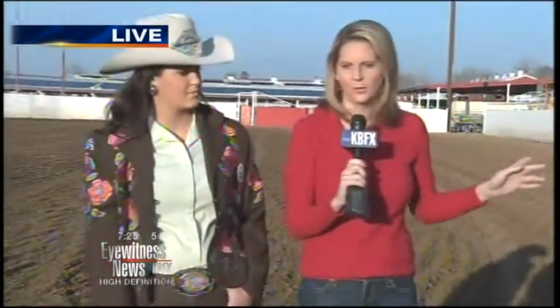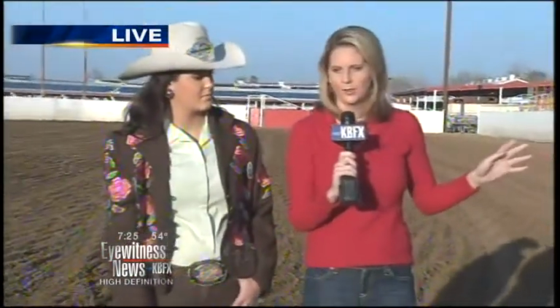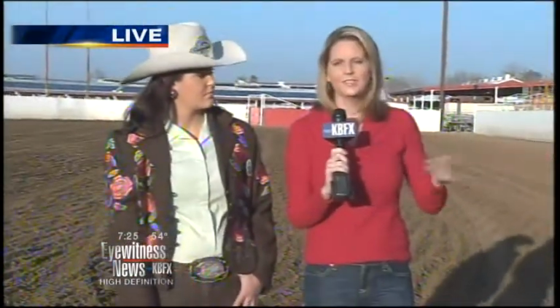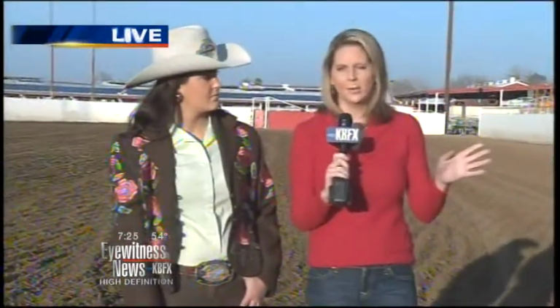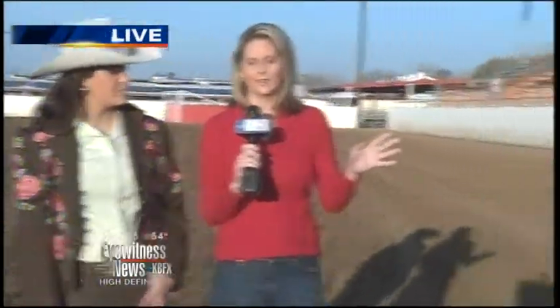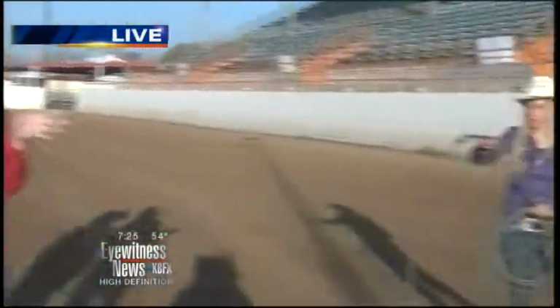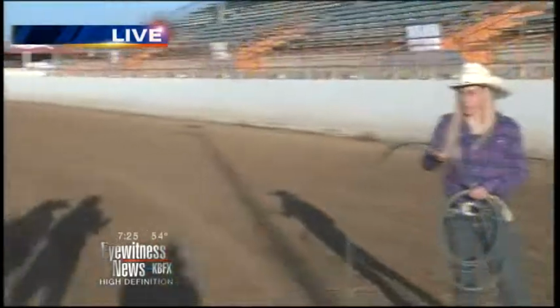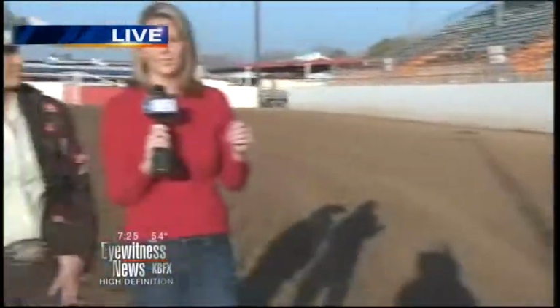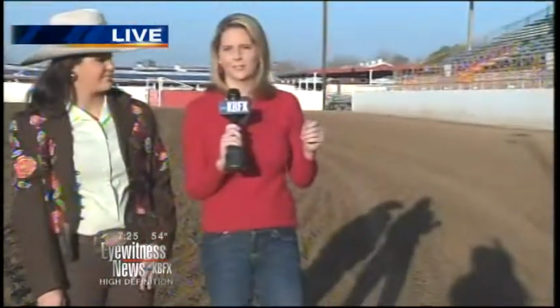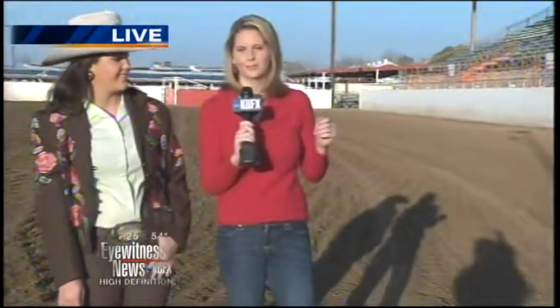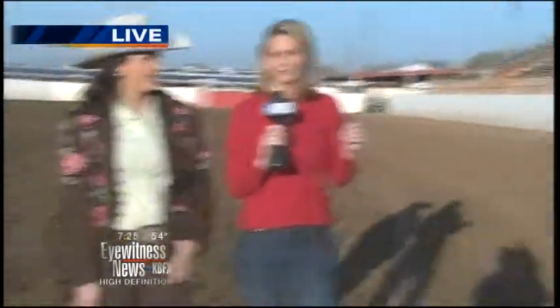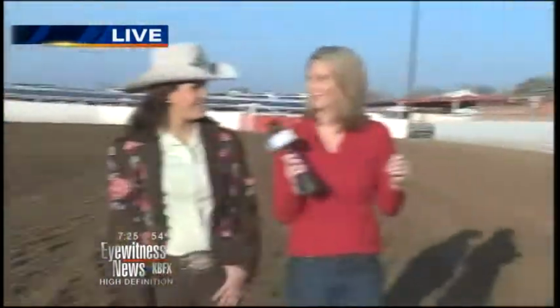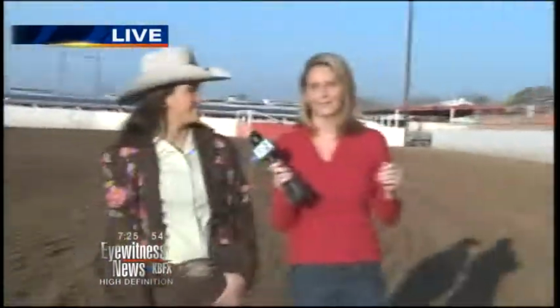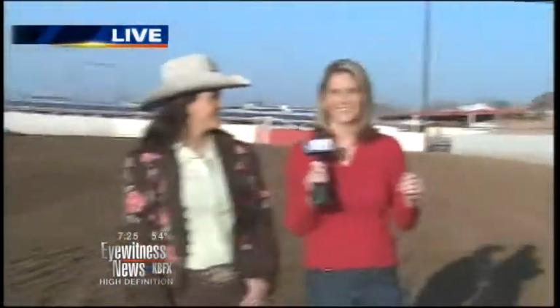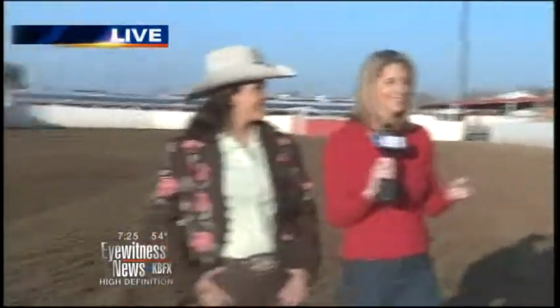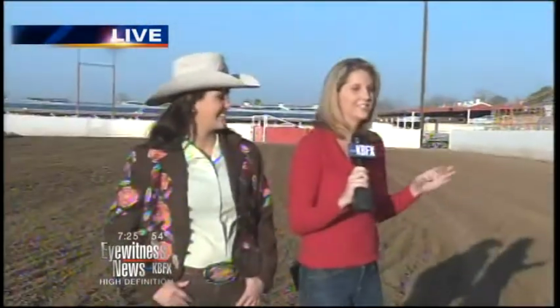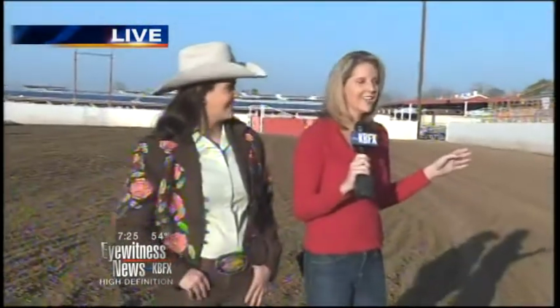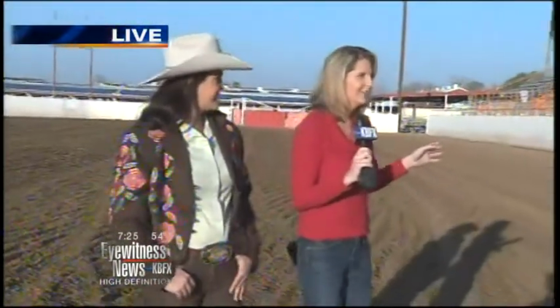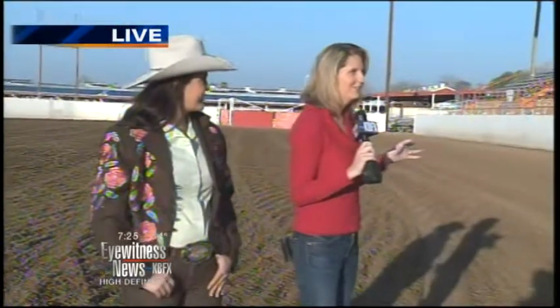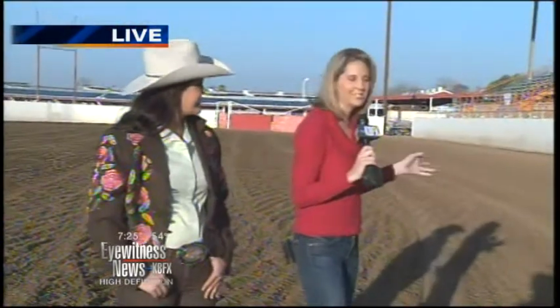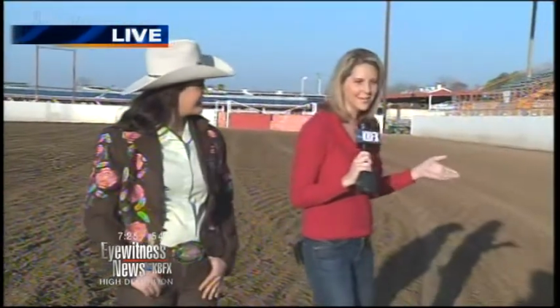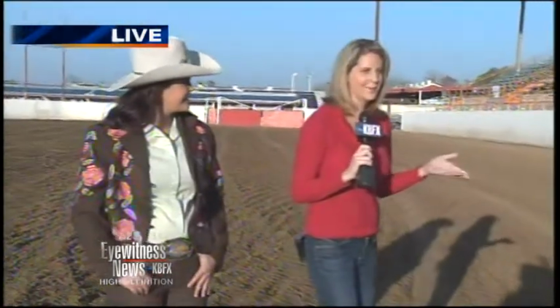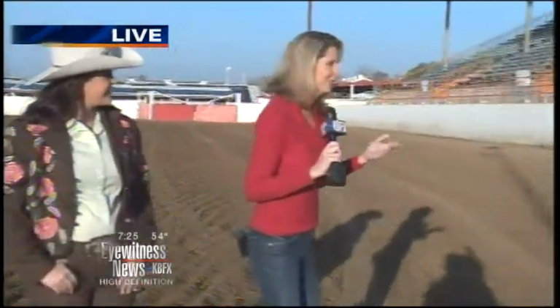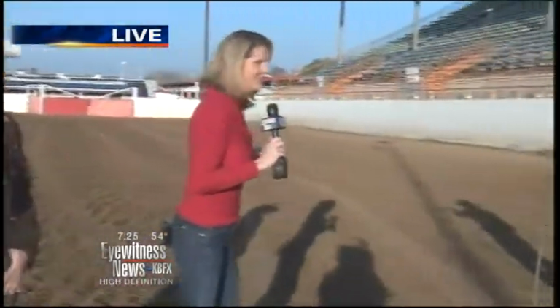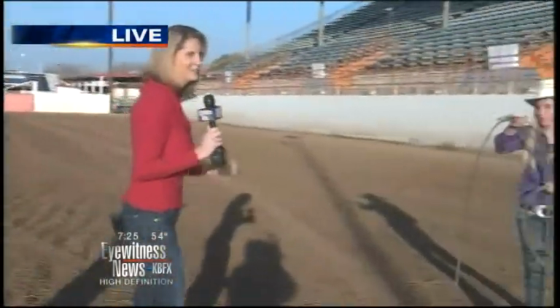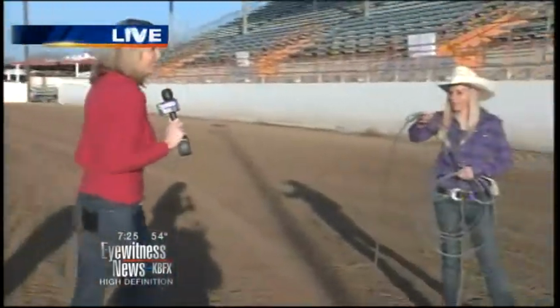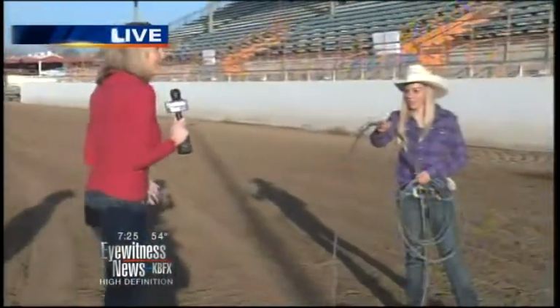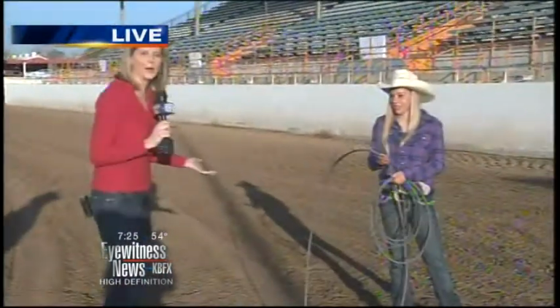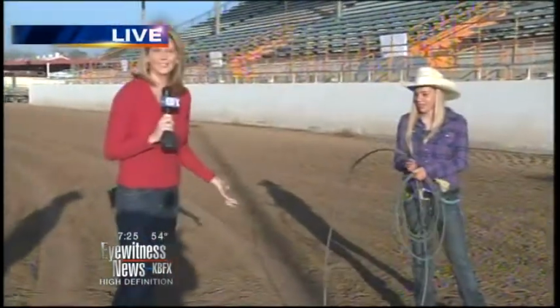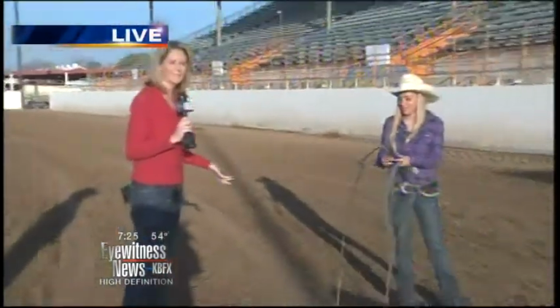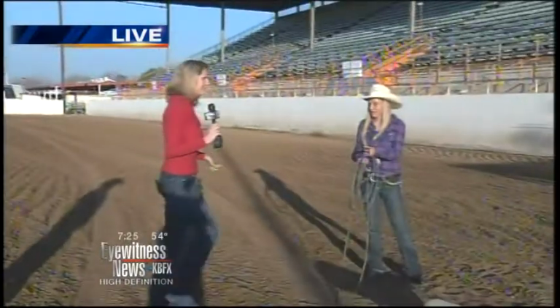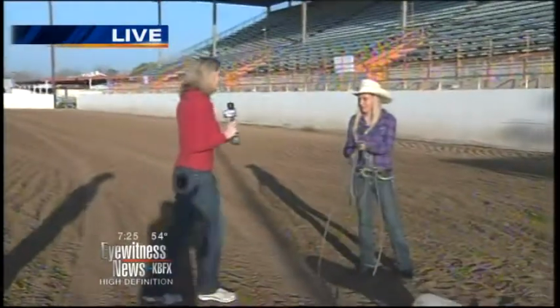Let's see how hard this is — do we think I can do this? That is a huge challenge. She said it's like roping for dummies, so I figure, come on — I went to college, I got to be semi-smart, right?